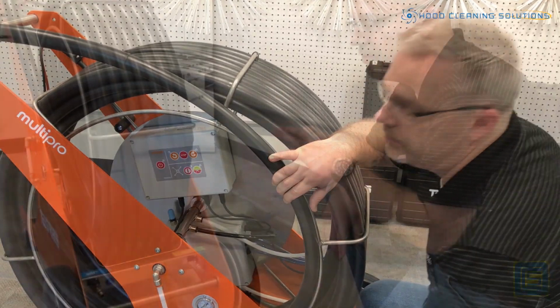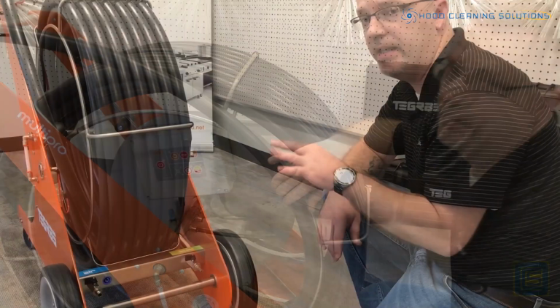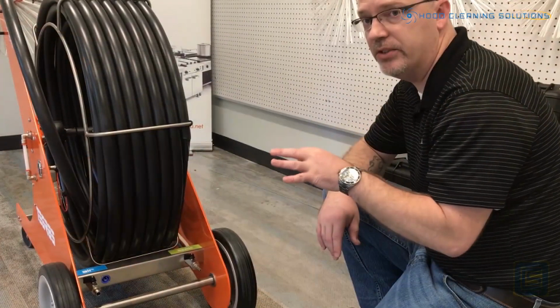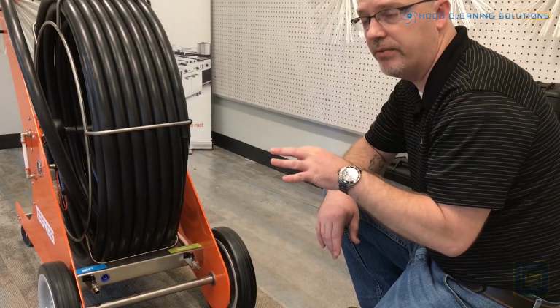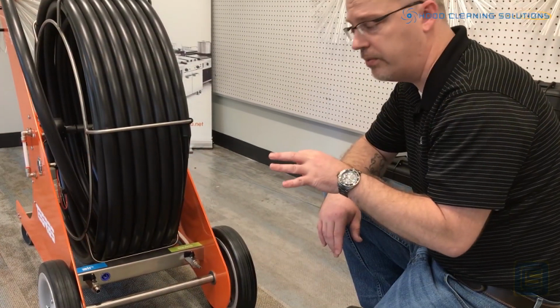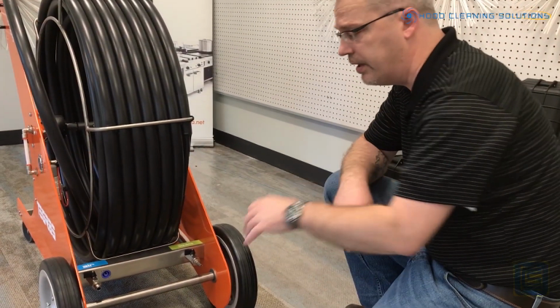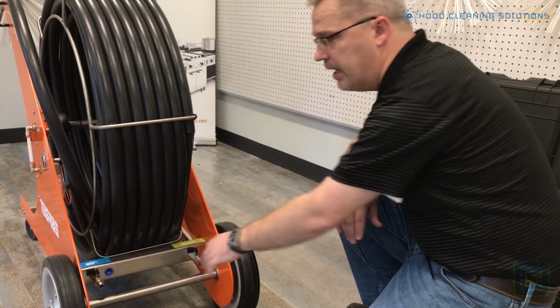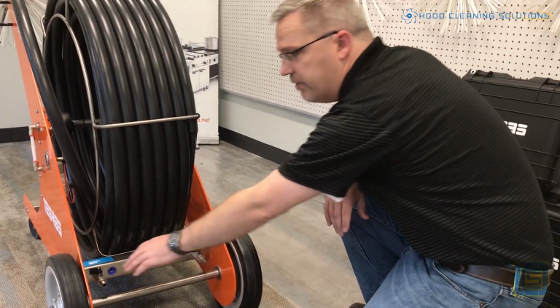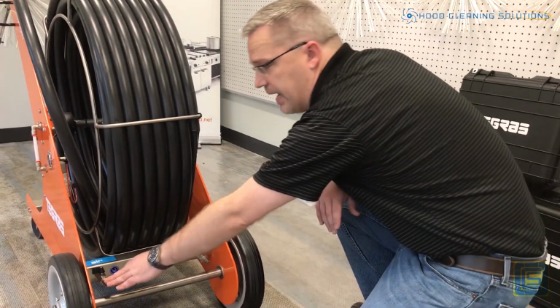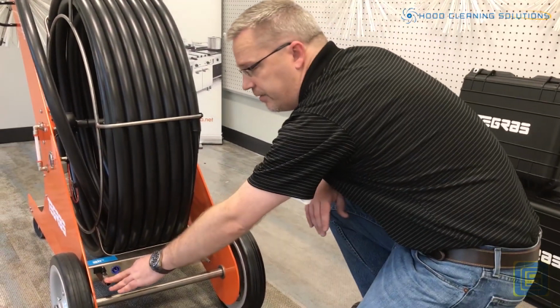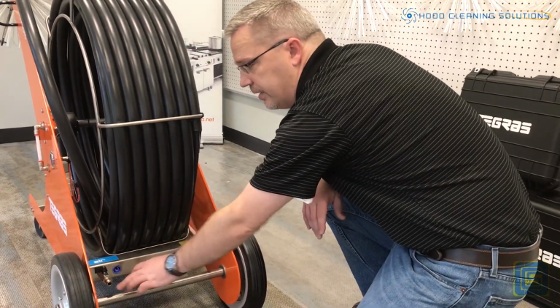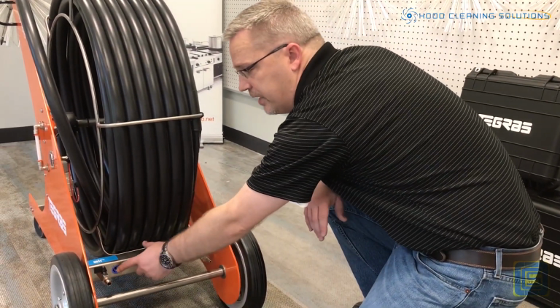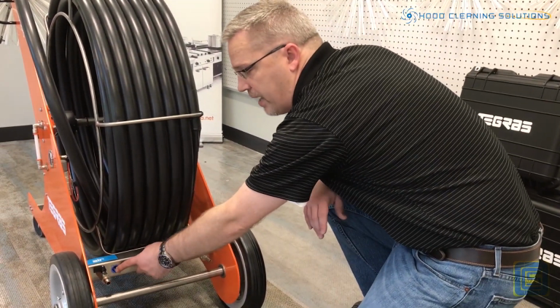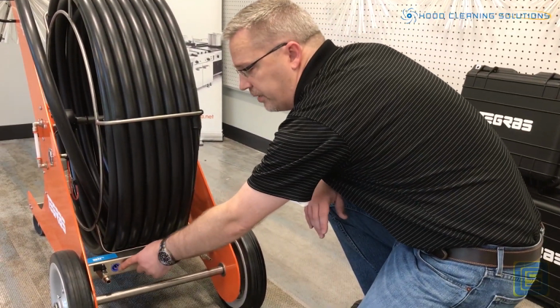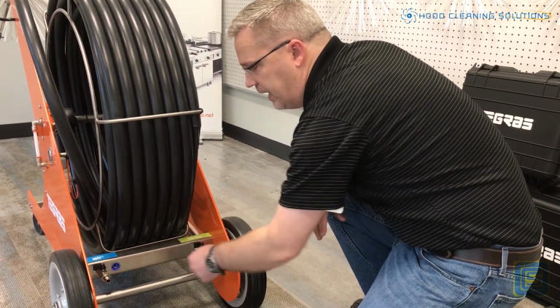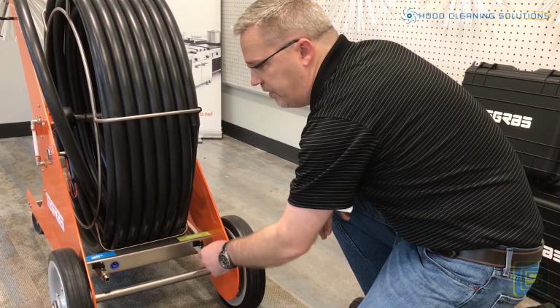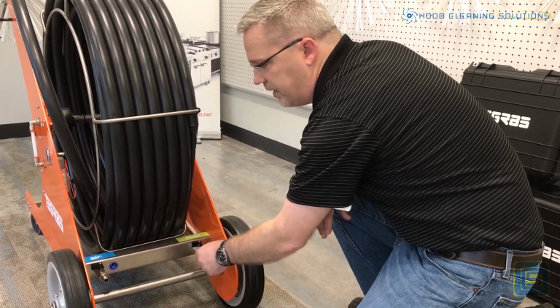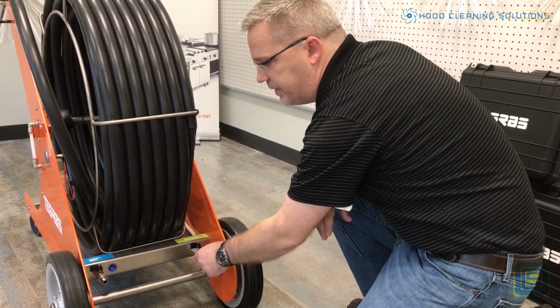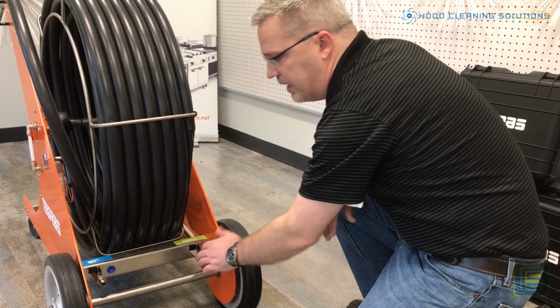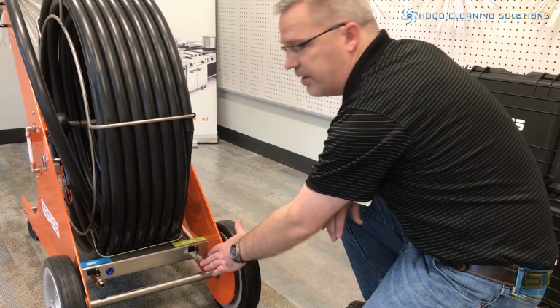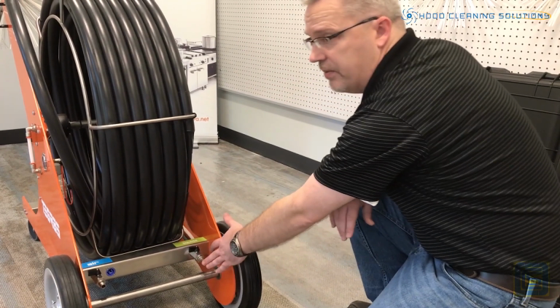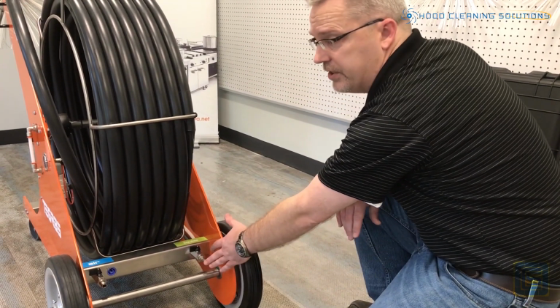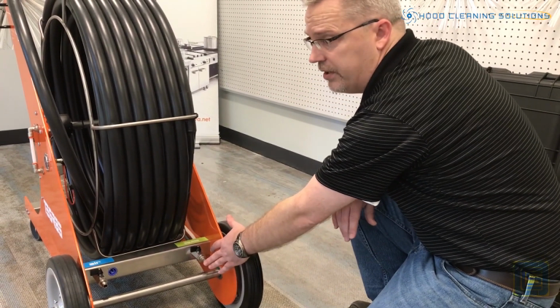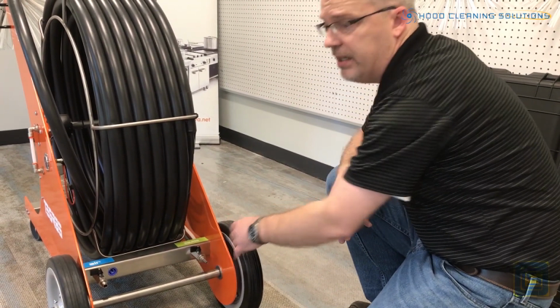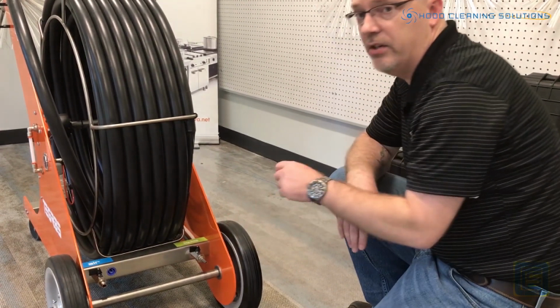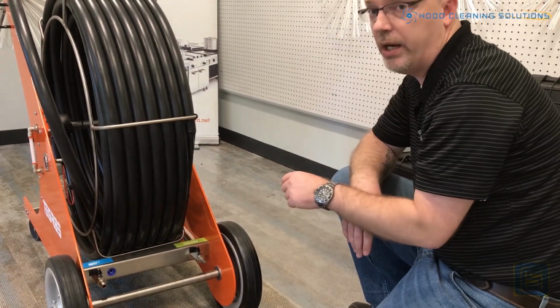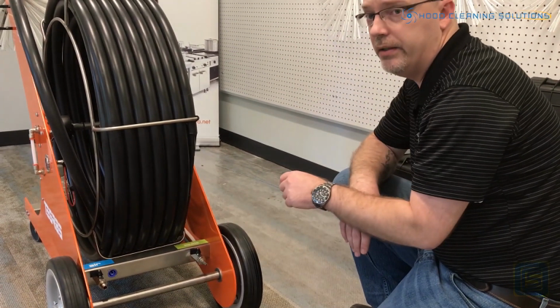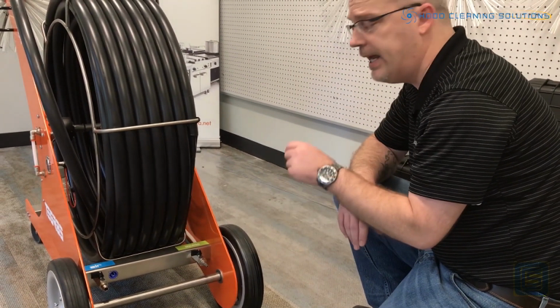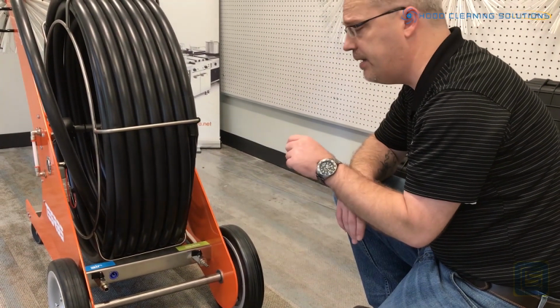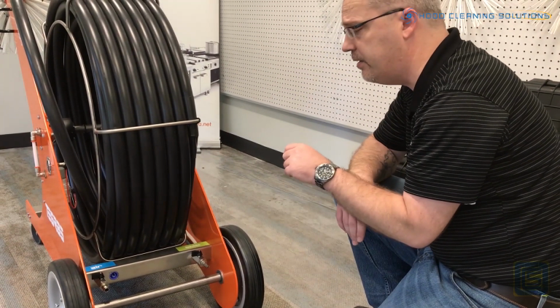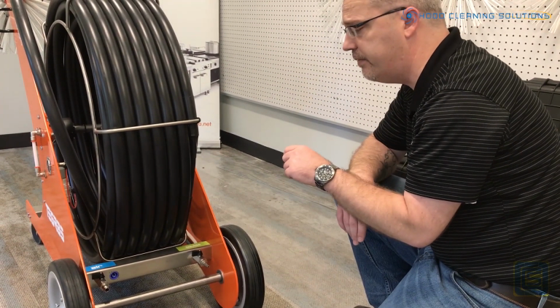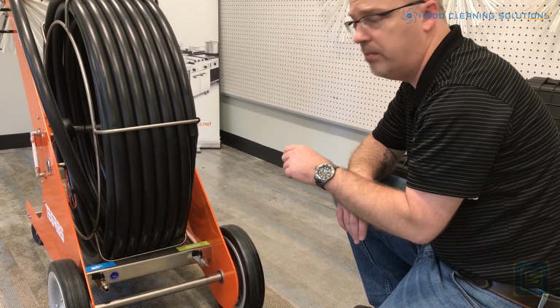You need three things in order for it to work: you need air, you need power, and you need liquids. The liquids are going to be your water and your foam.